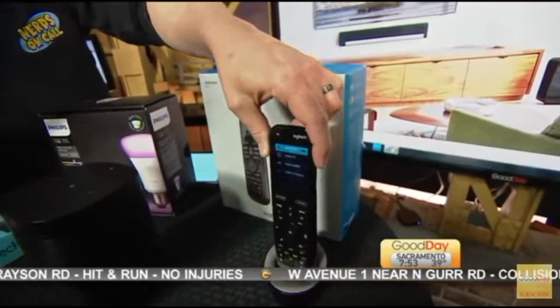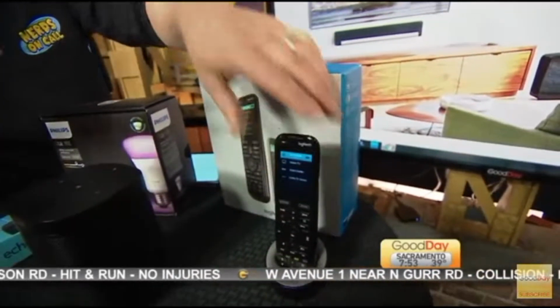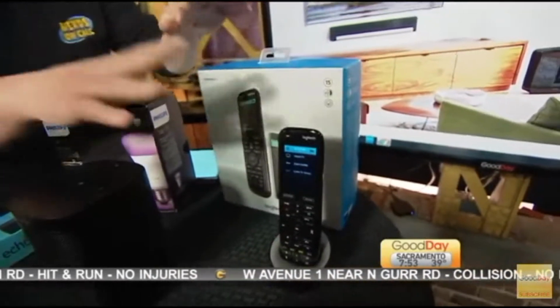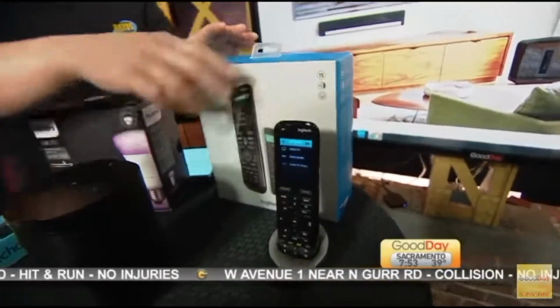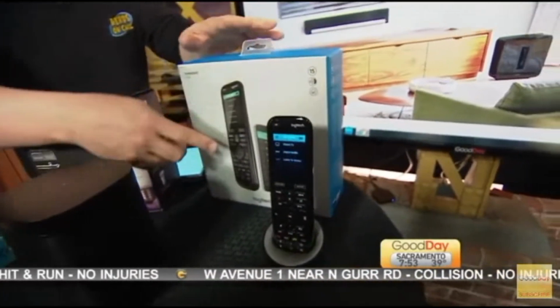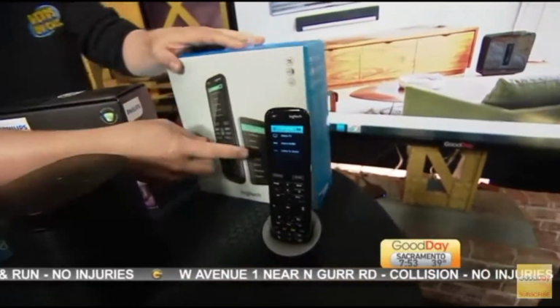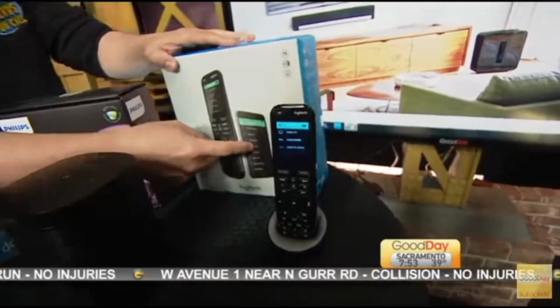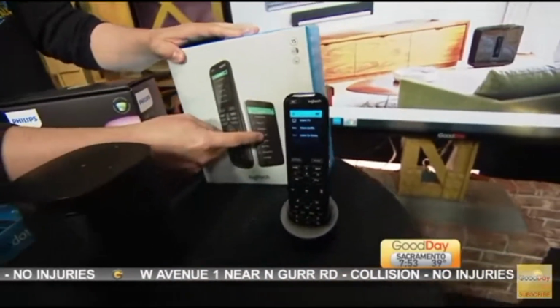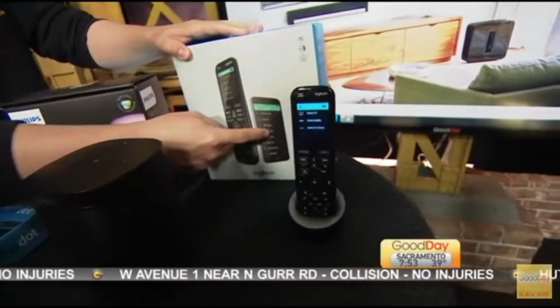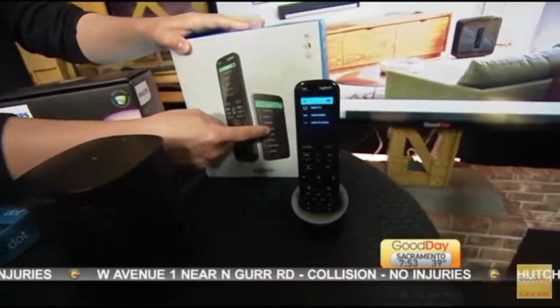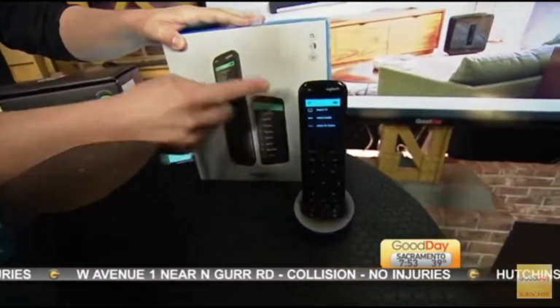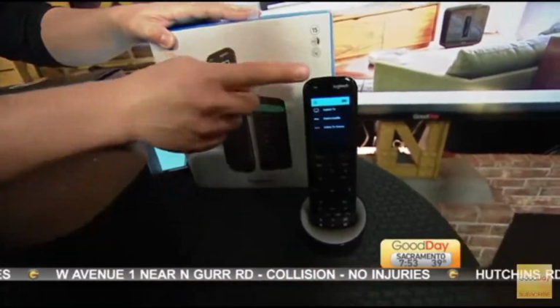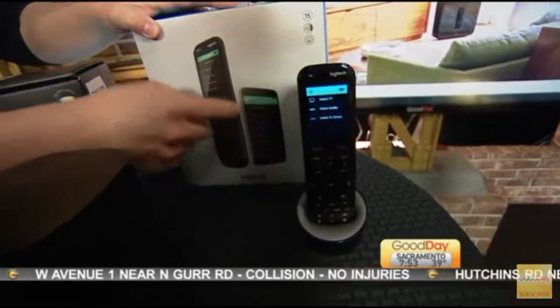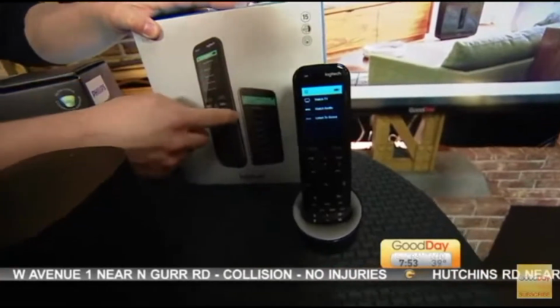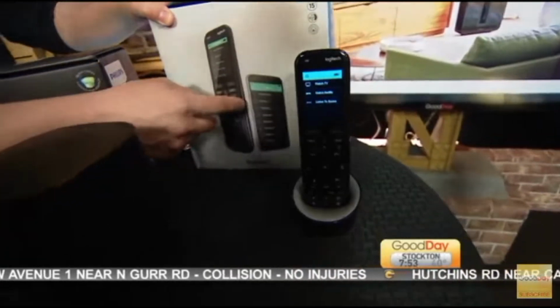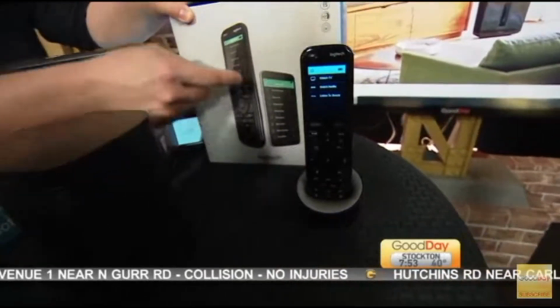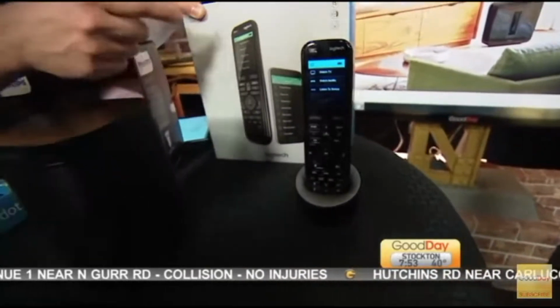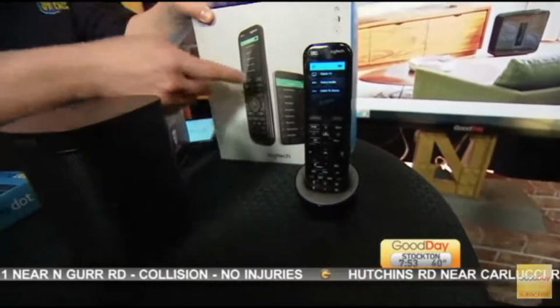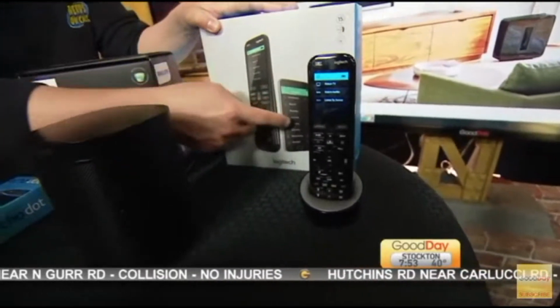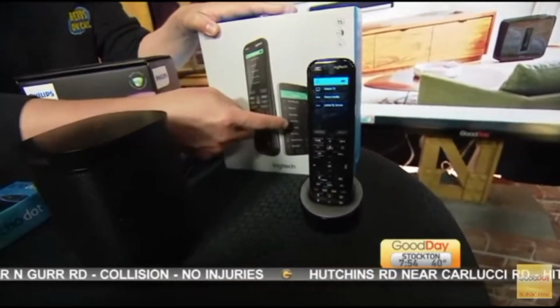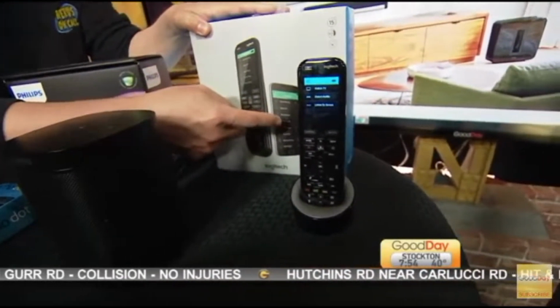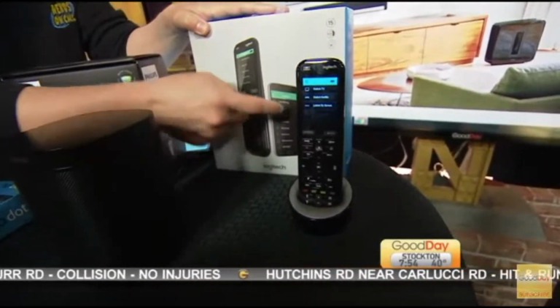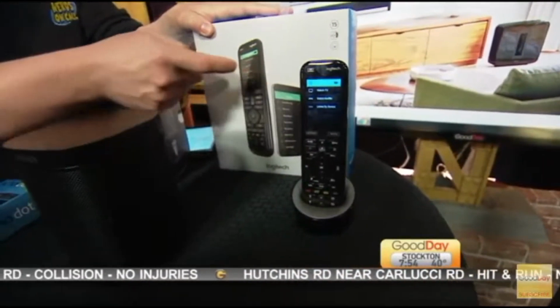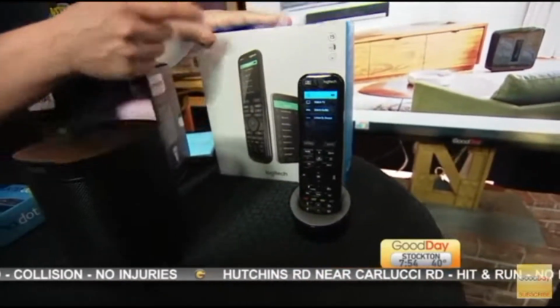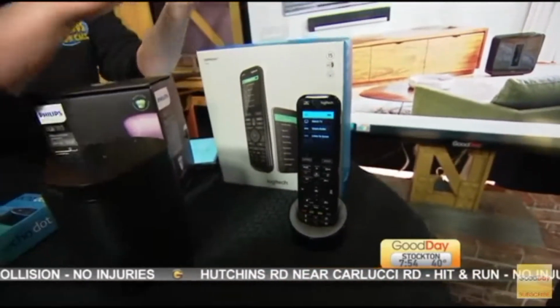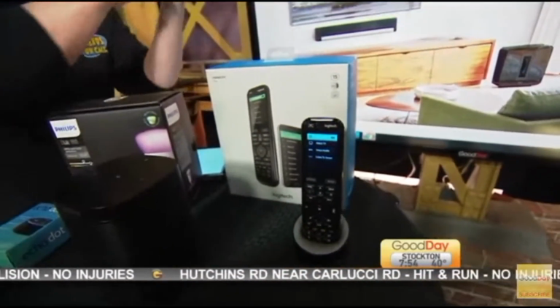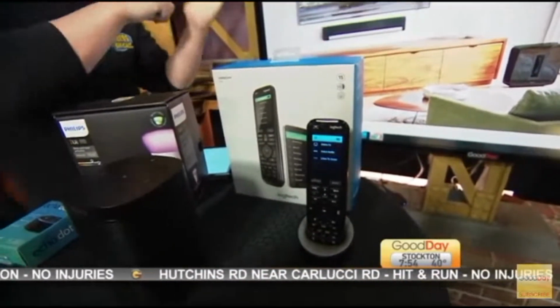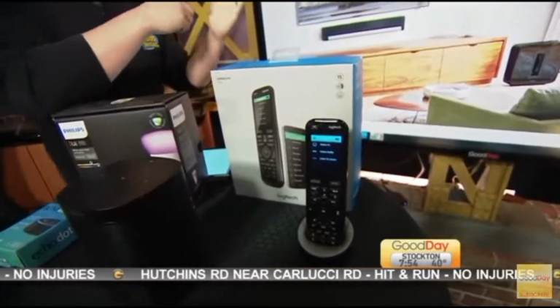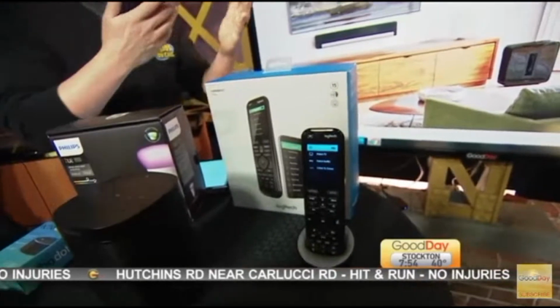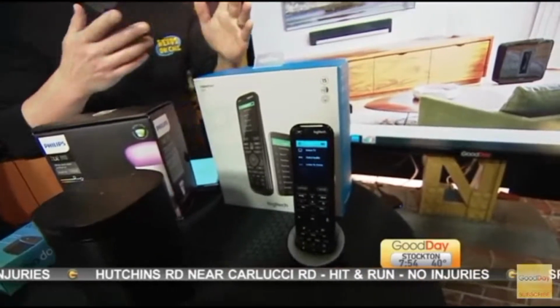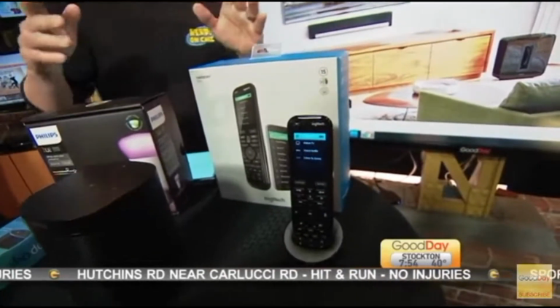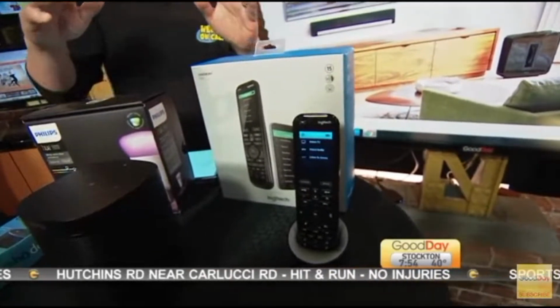It's one step. And you can also pair it with your phone. So if you don't want to use this, you just want to use your phone — or you just want to play a trick on your wife while she's working out — you can turn off the TV using your phone from the other room. That's kind of fun. That's kind of mean.